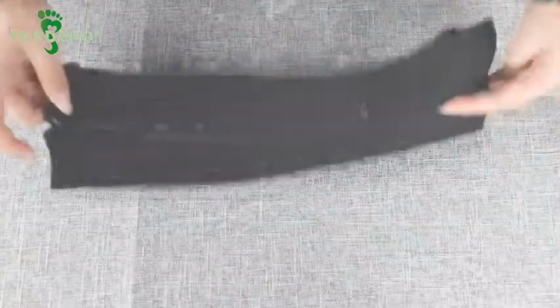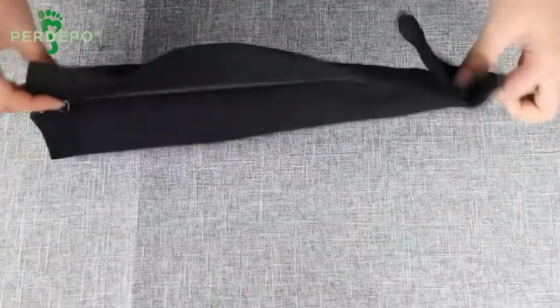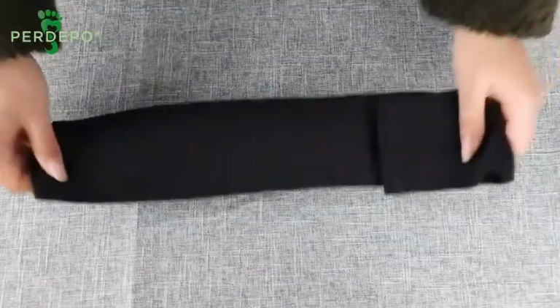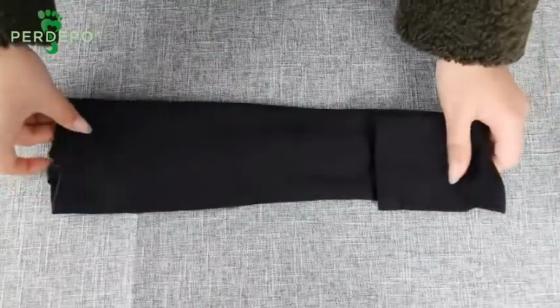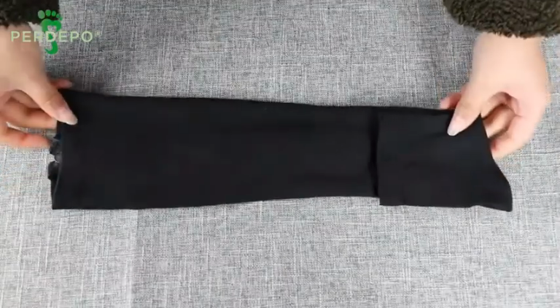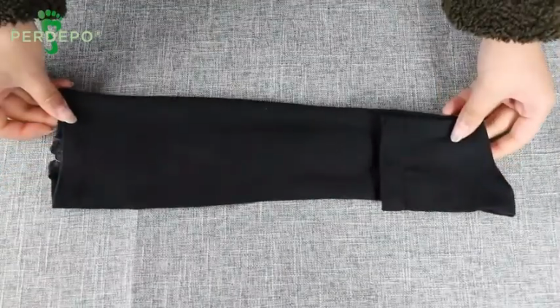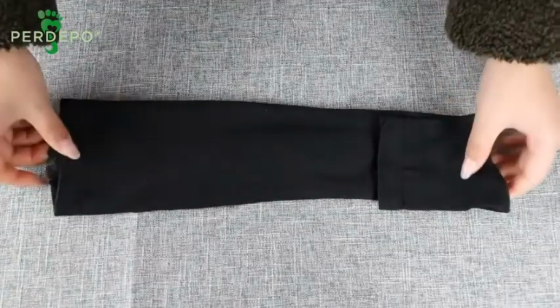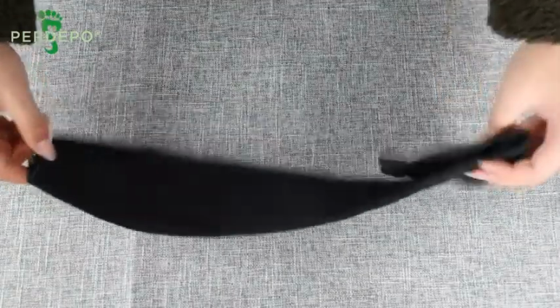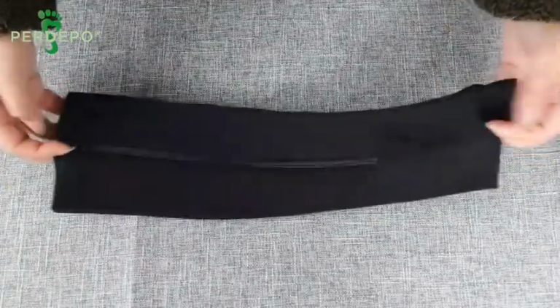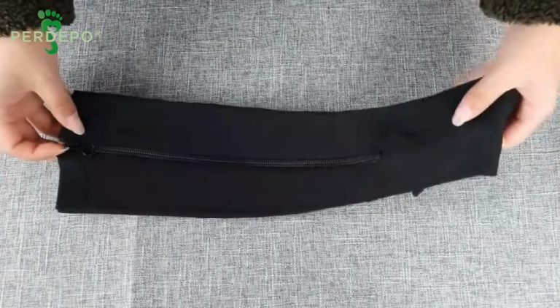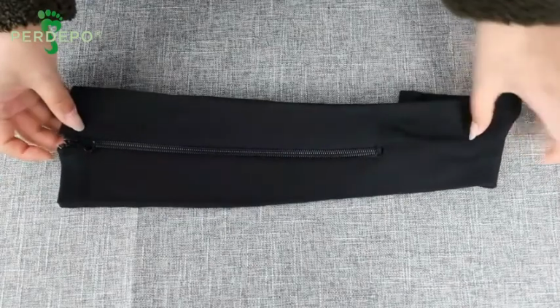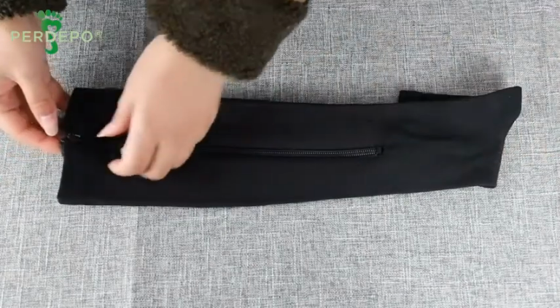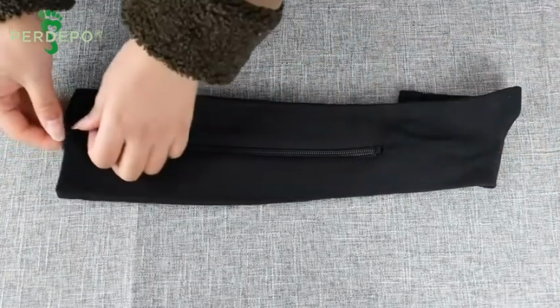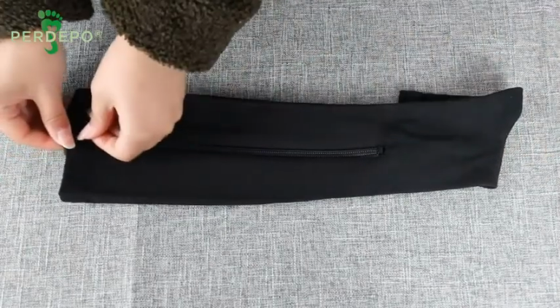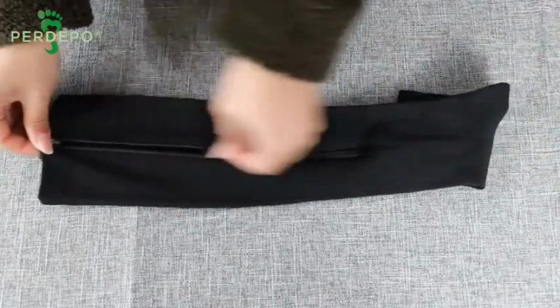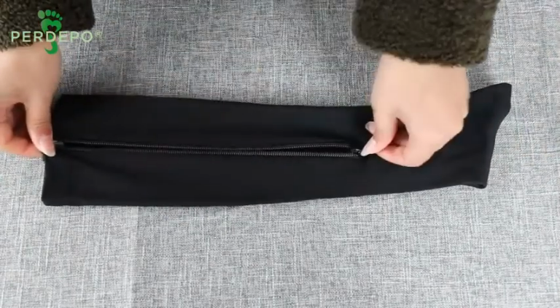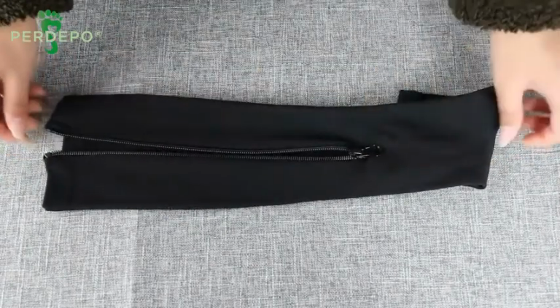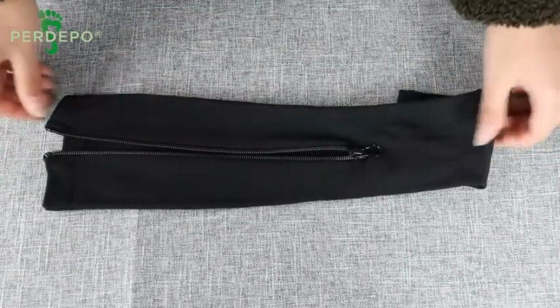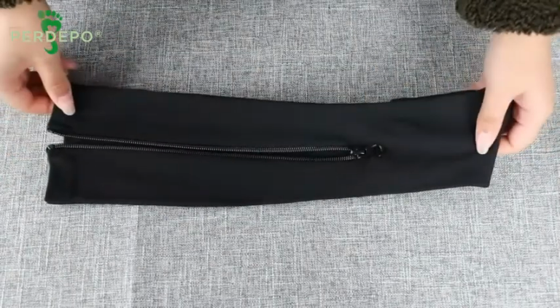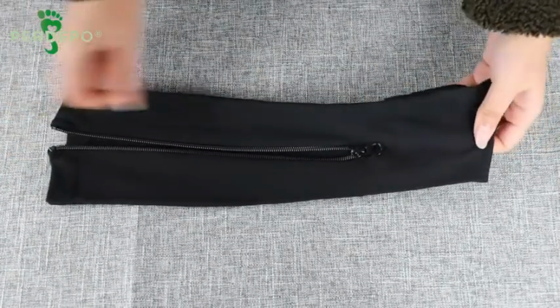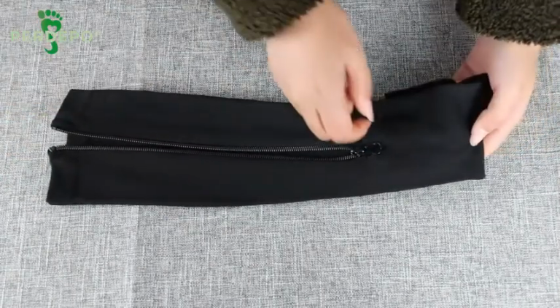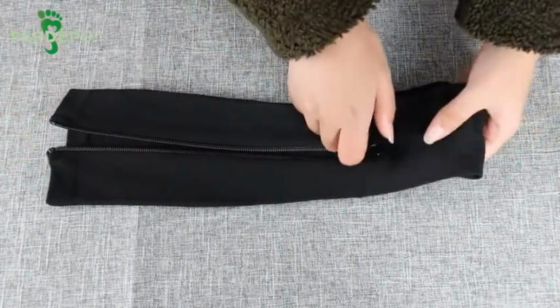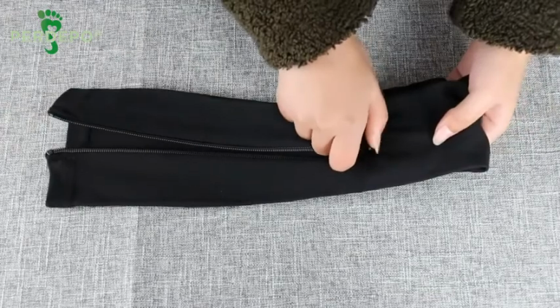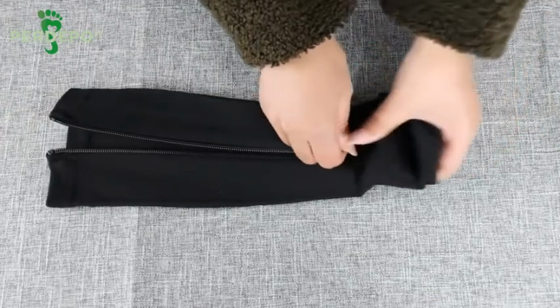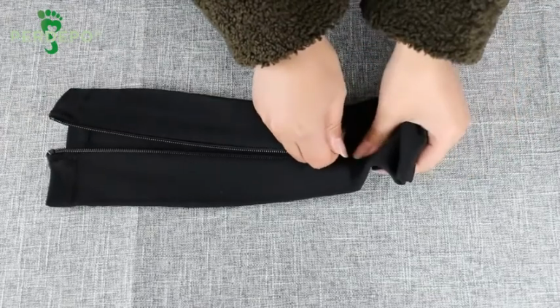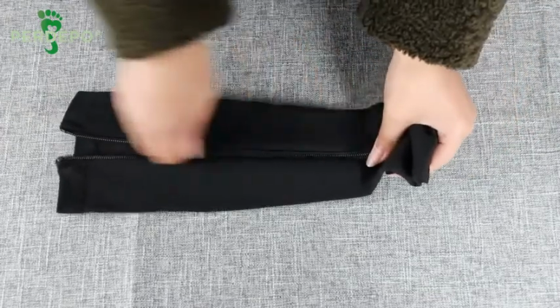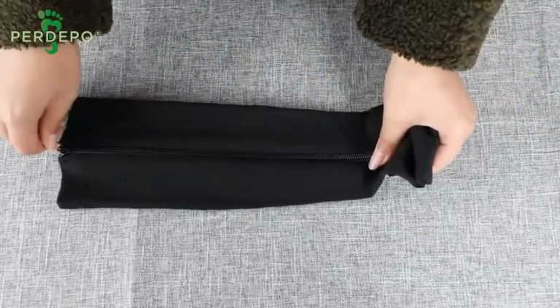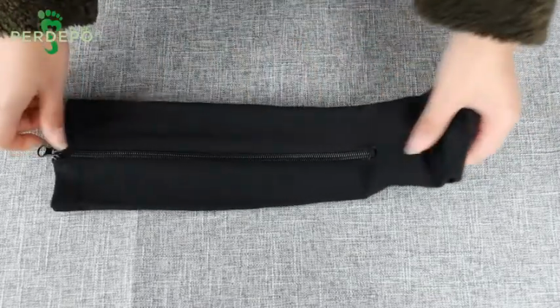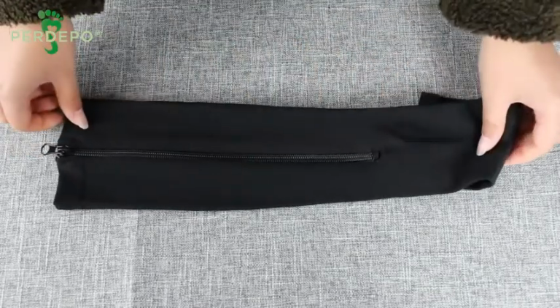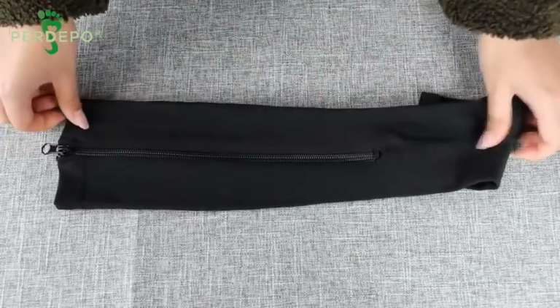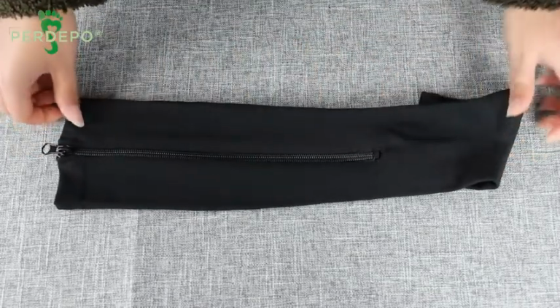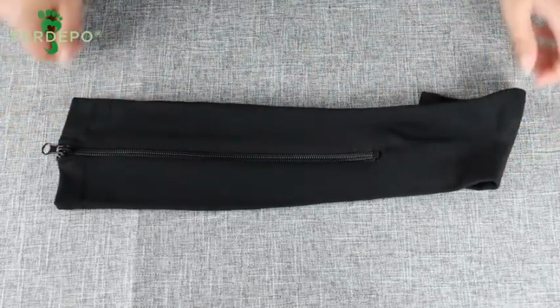And what makes them so special is that they are so easy to put on. You simply unzip them, put them on your foot, and then zip them up. Let me show you.